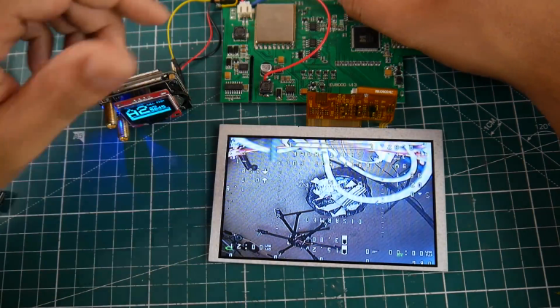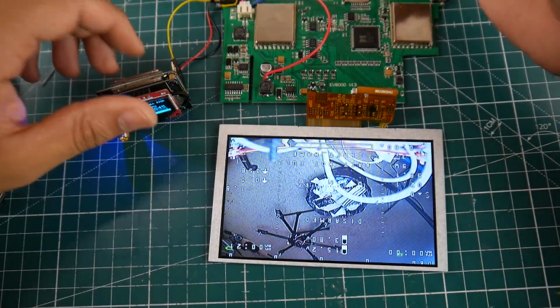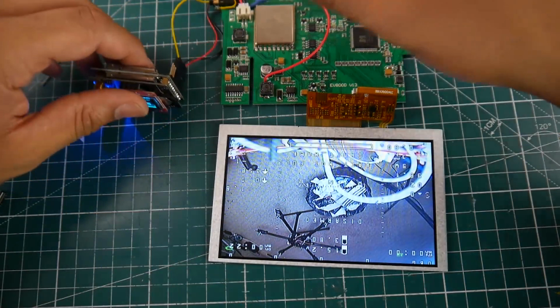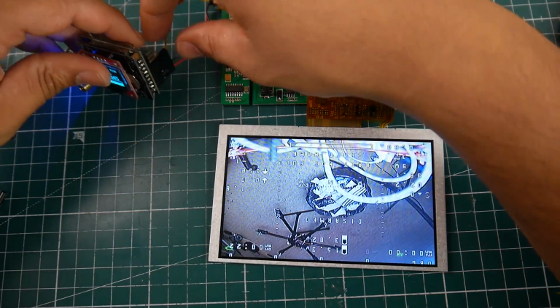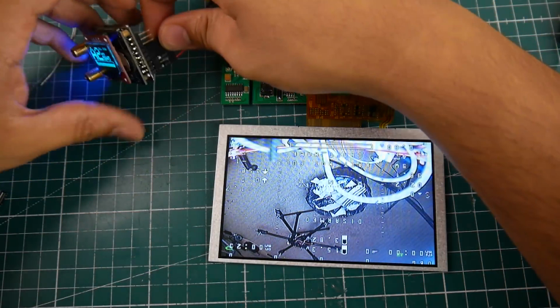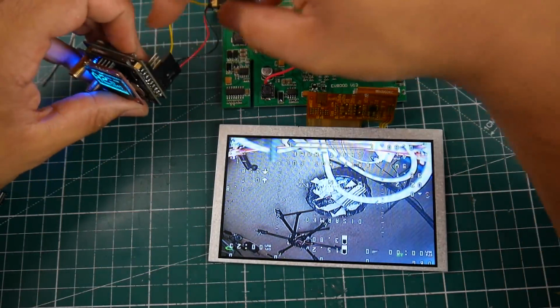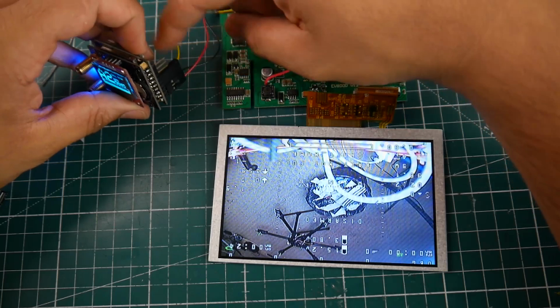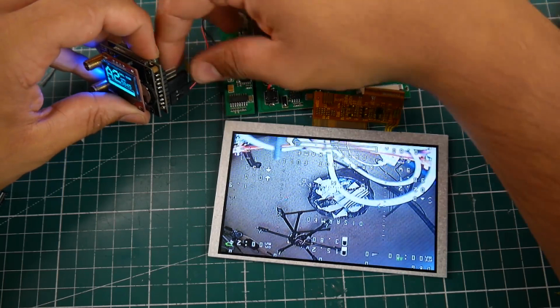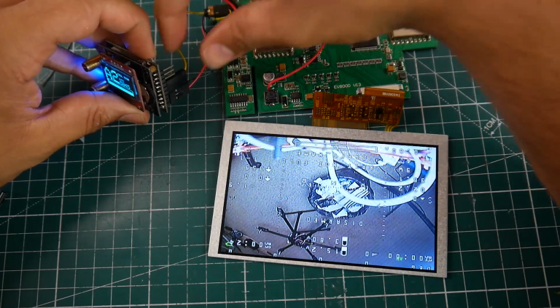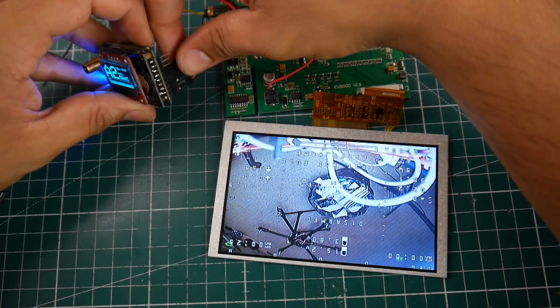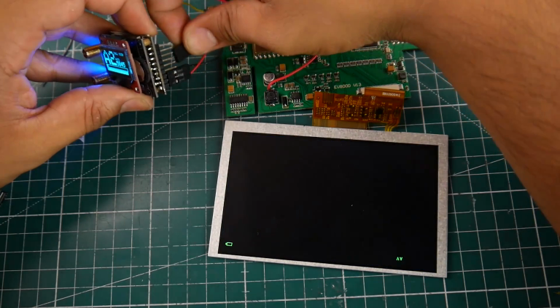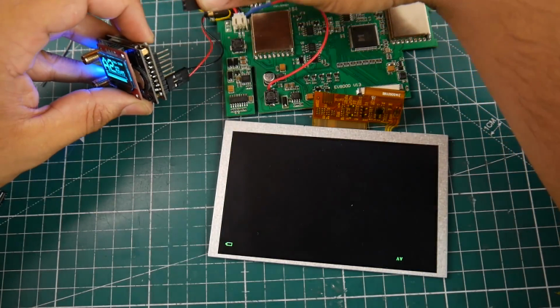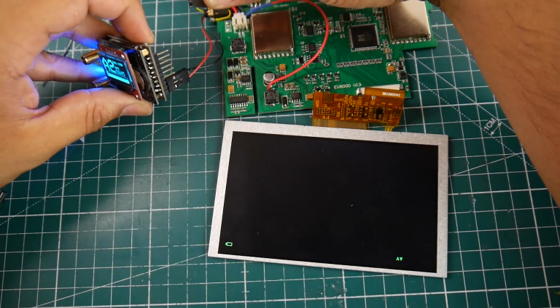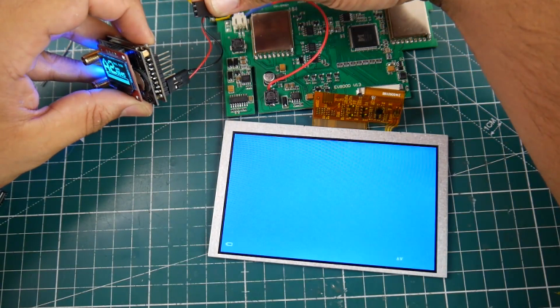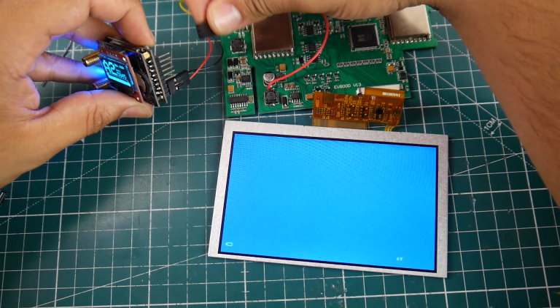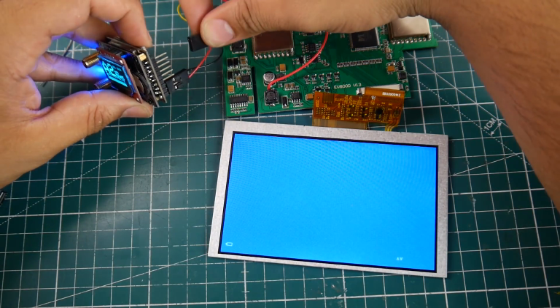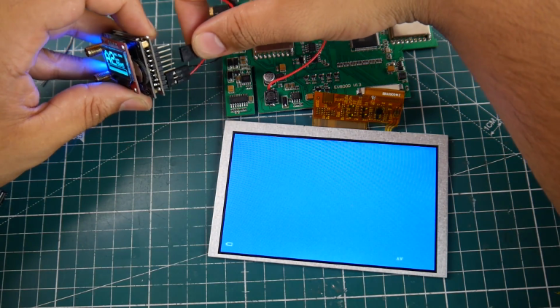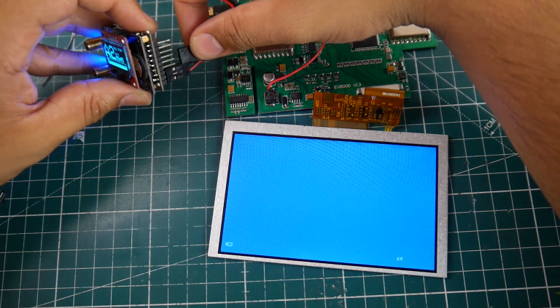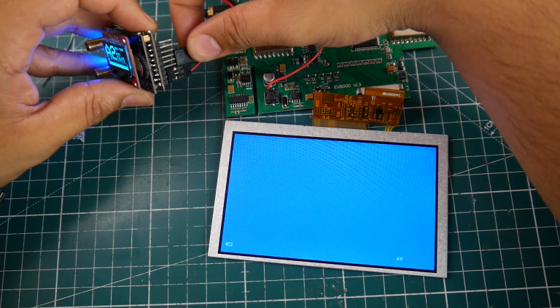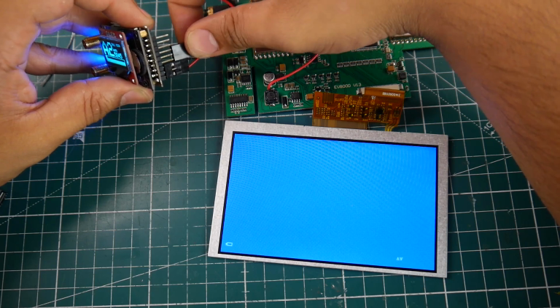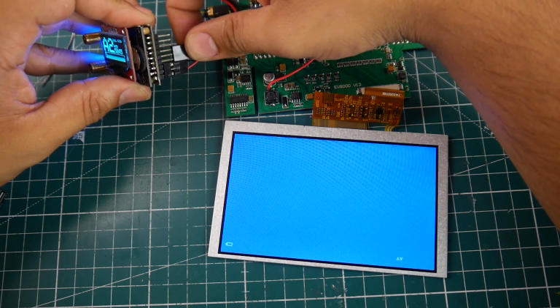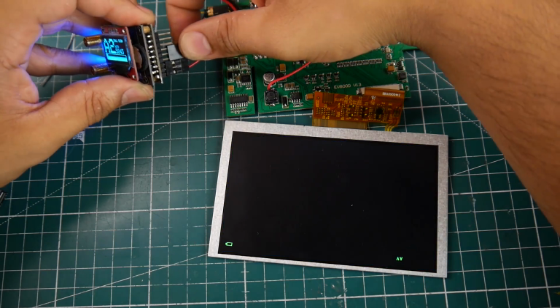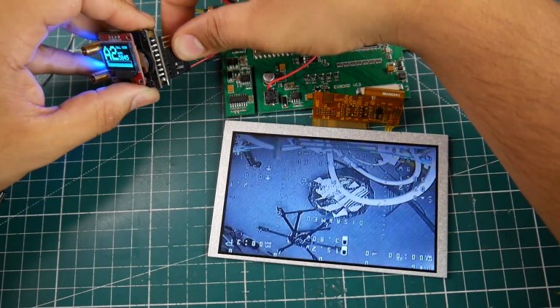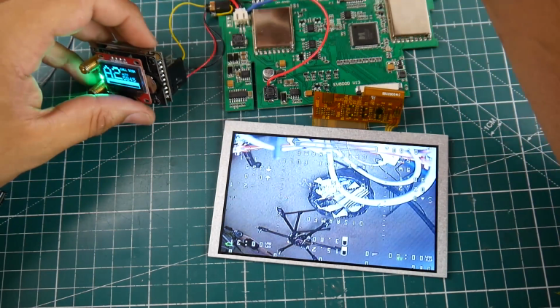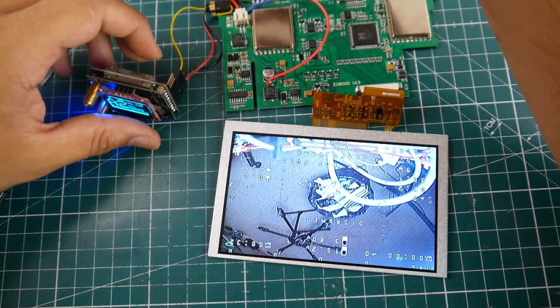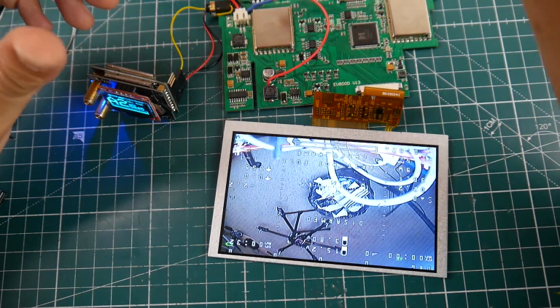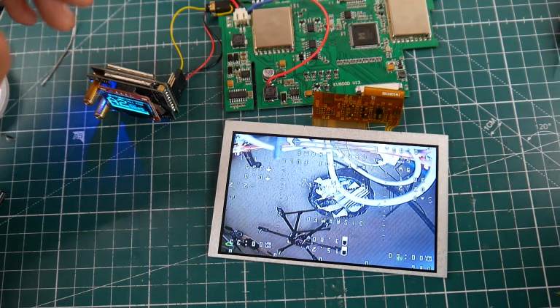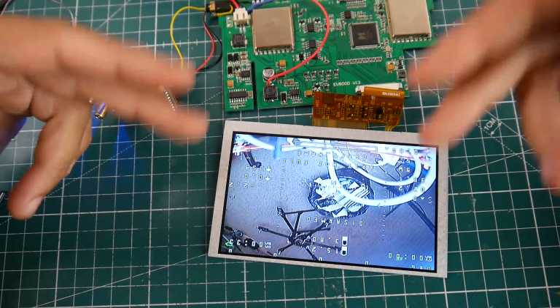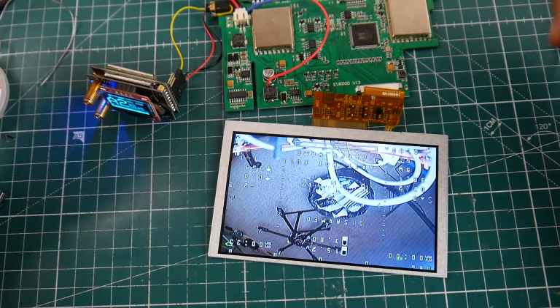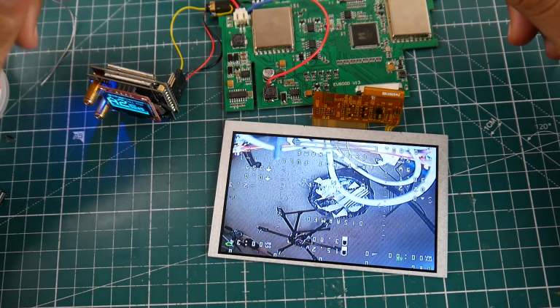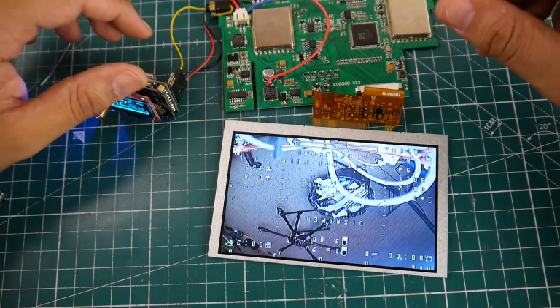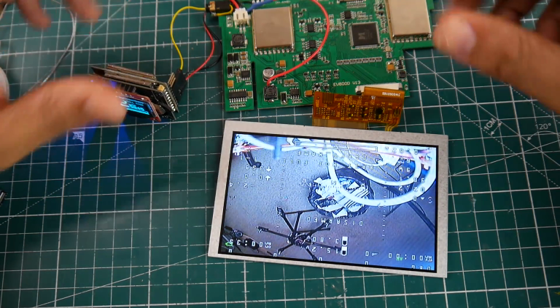Just to prove it again, in case nobody believes this, I'm going to go ahead and remove the video cable right there — and it reads AV. I'm going to go ahead and connect it back; it might cause it to crash, but it just works perfect. And there we go — that's how you mod it.